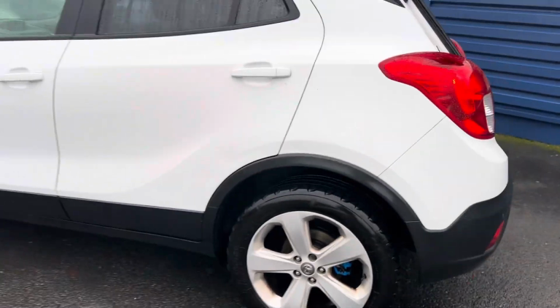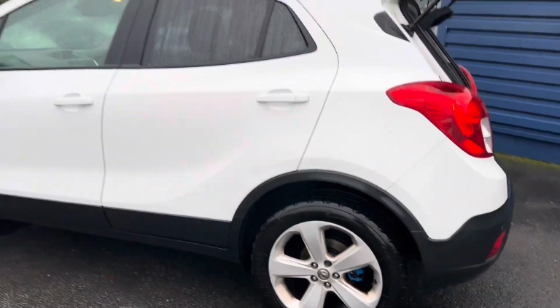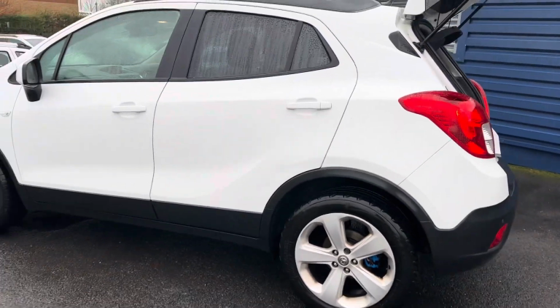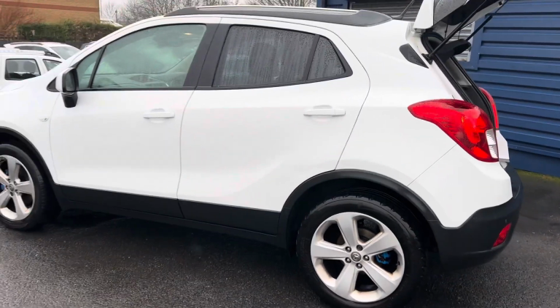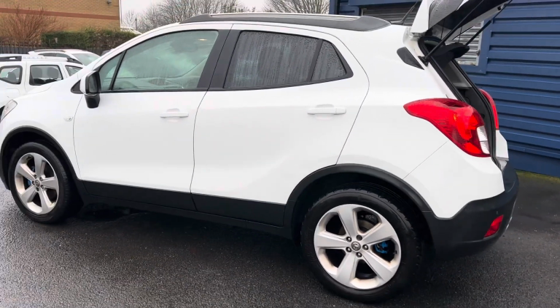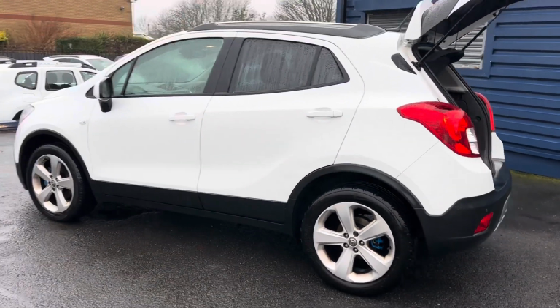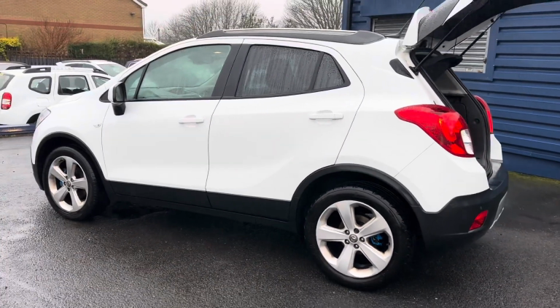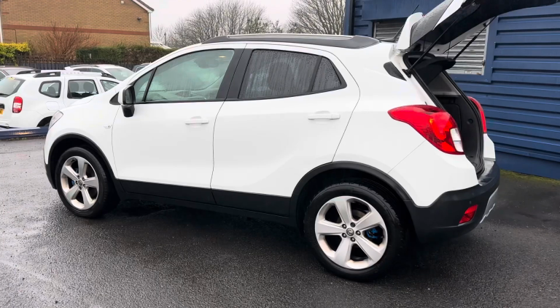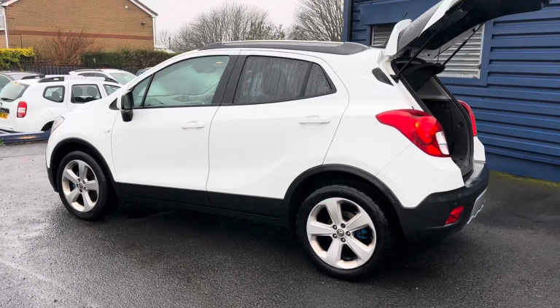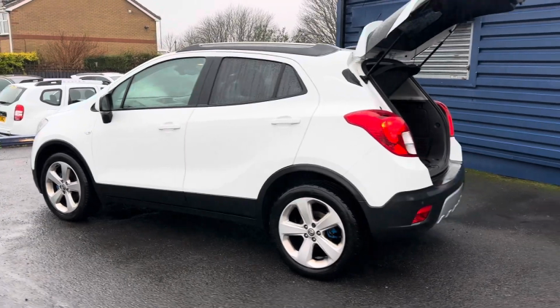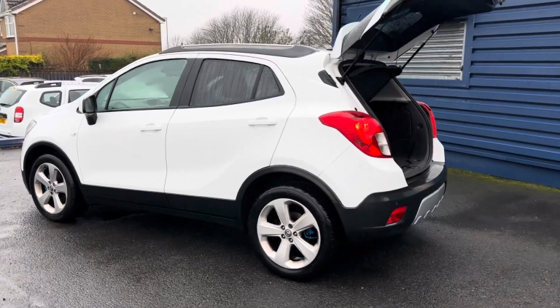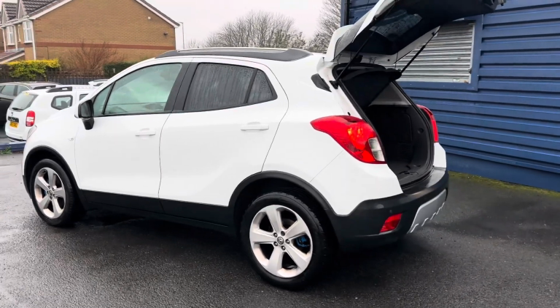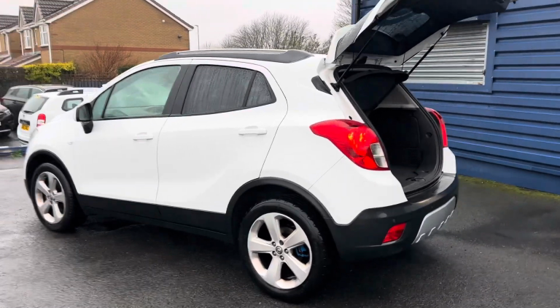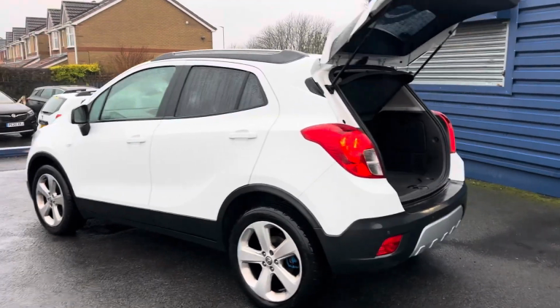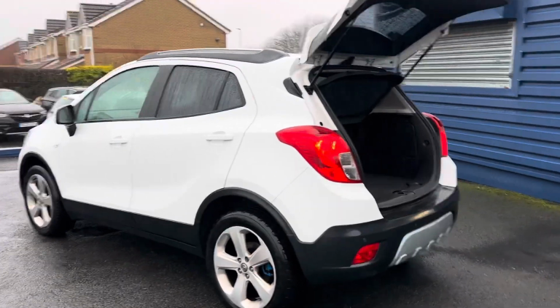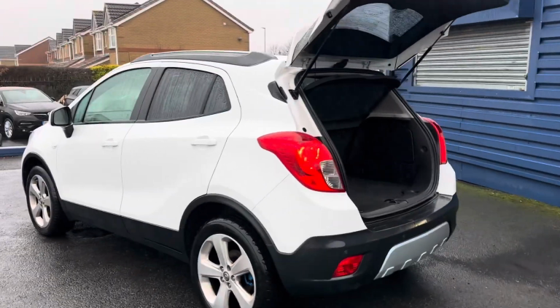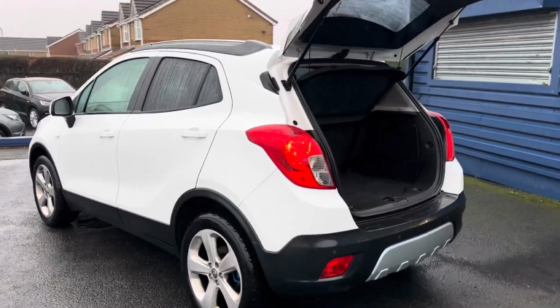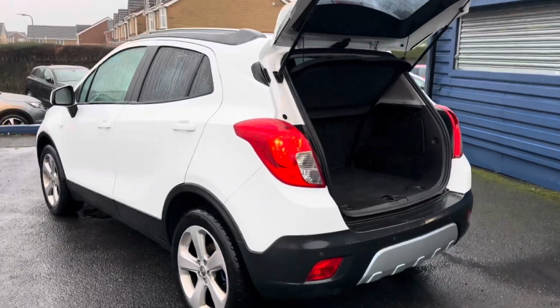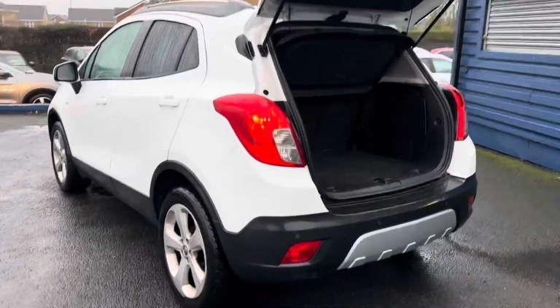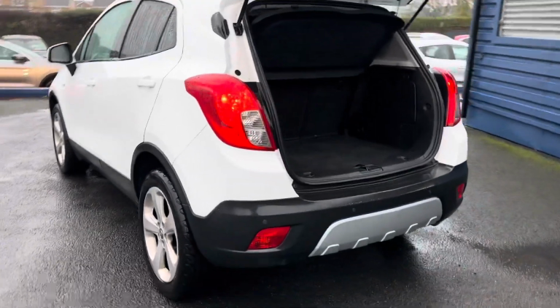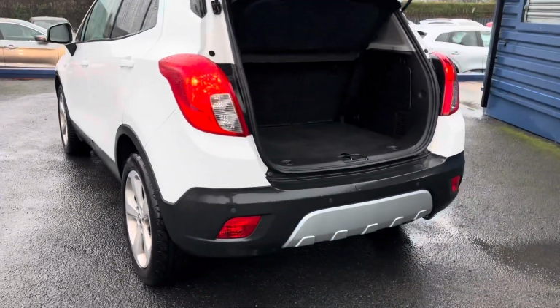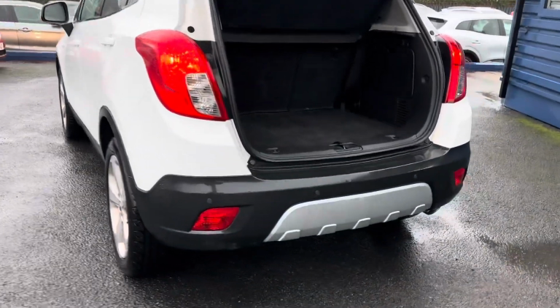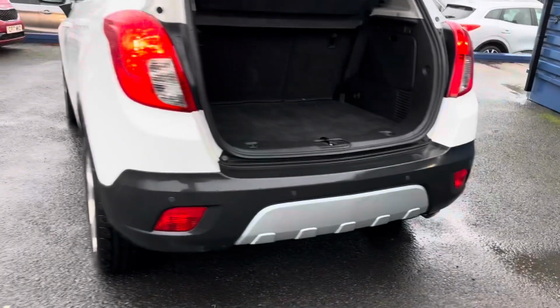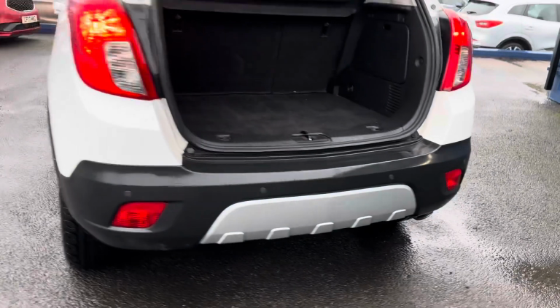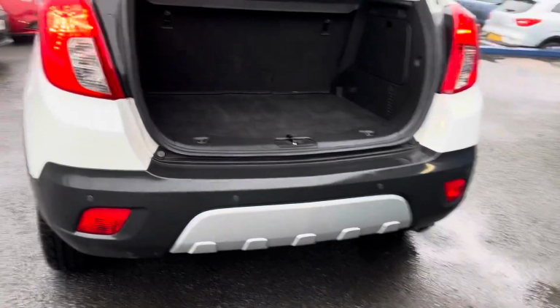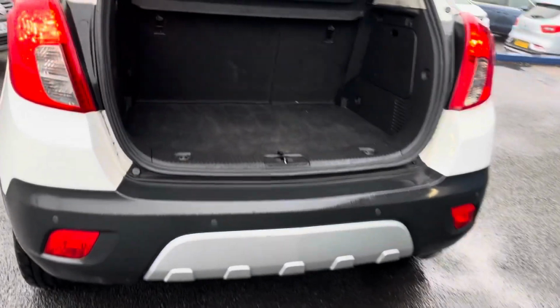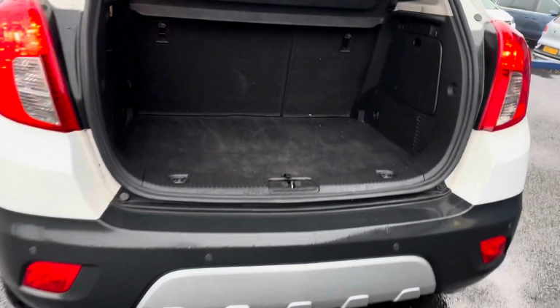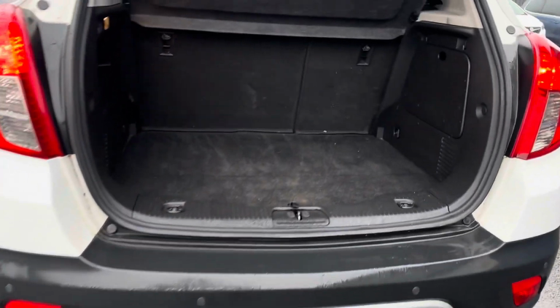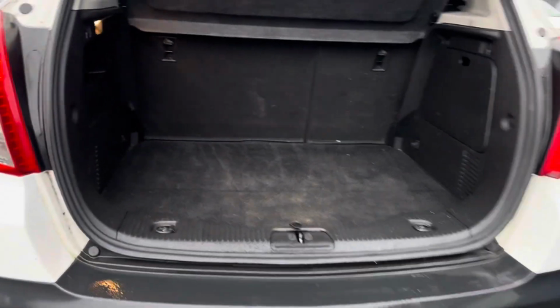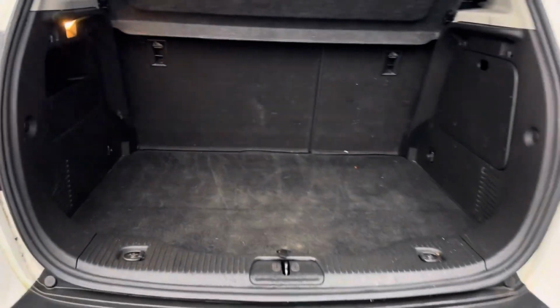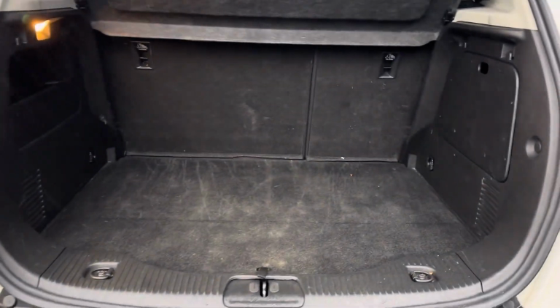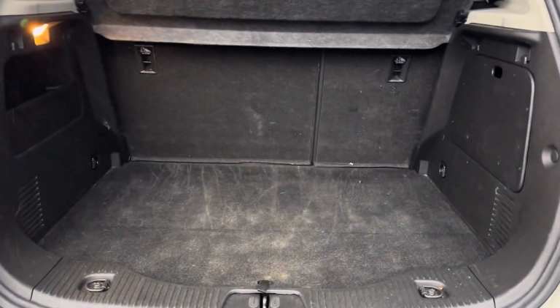This car is in excellent condition for the age and mileage of it, as I'm showing you here. As mentioned, it has front and rear parking sensors, and a flat boot with loads of space.